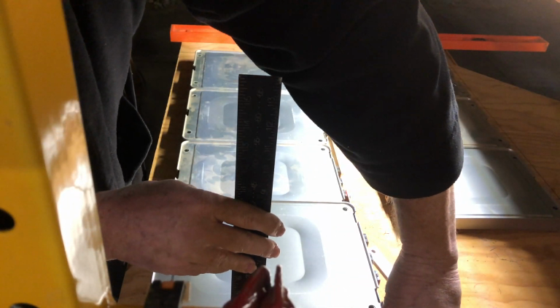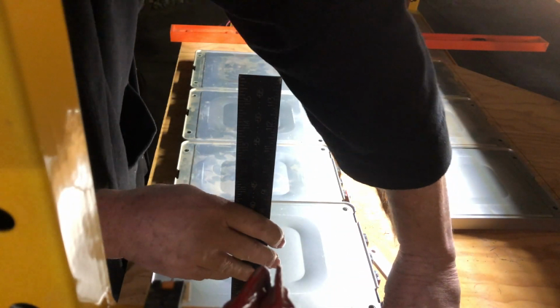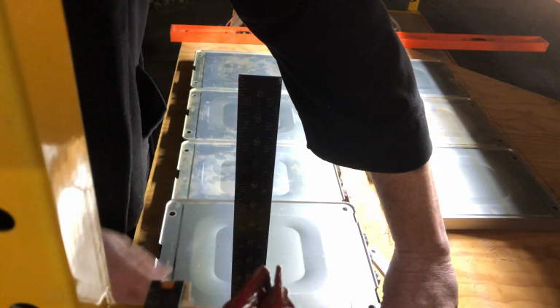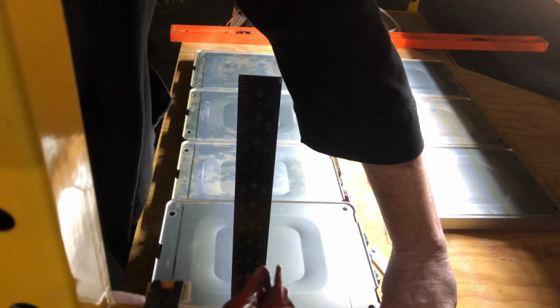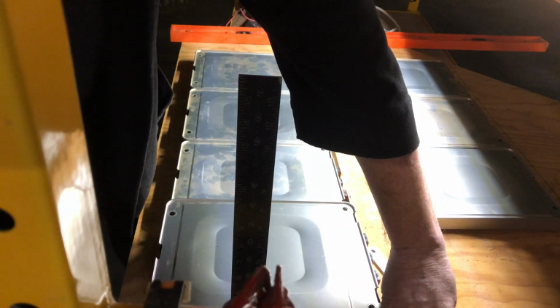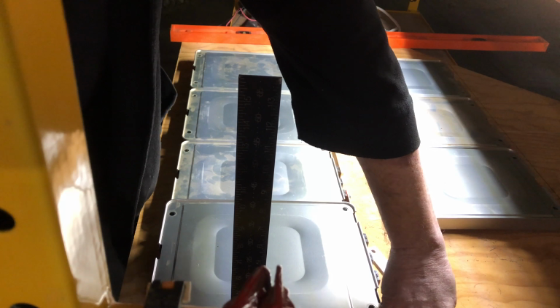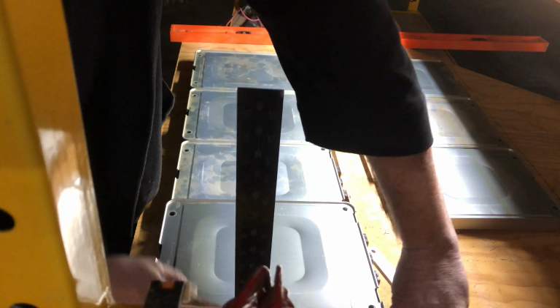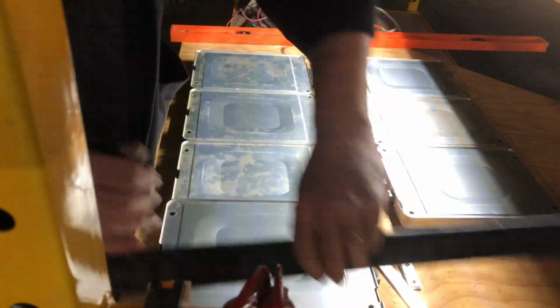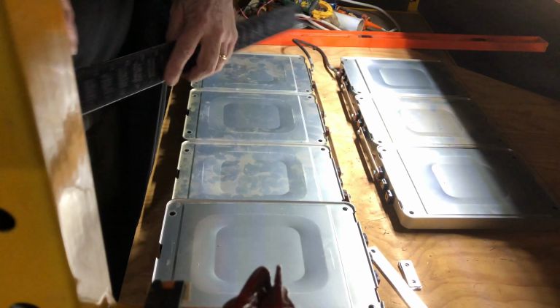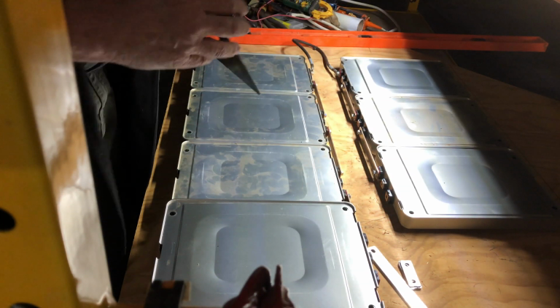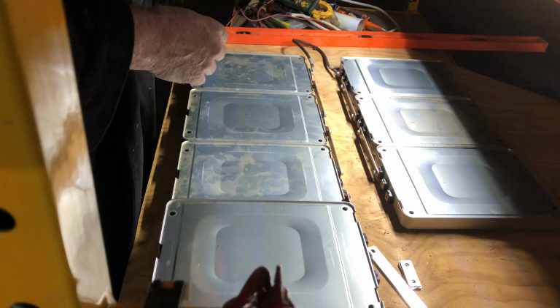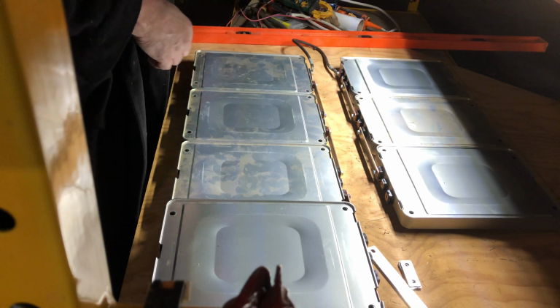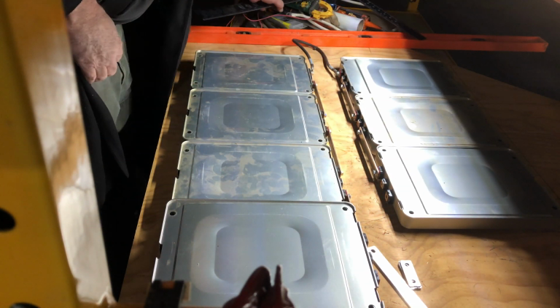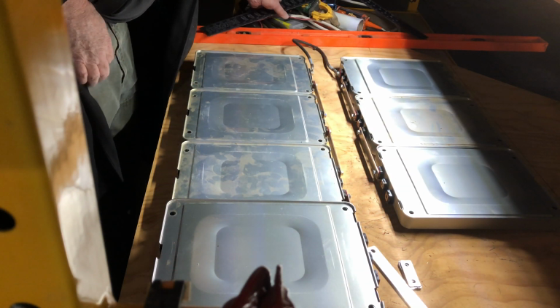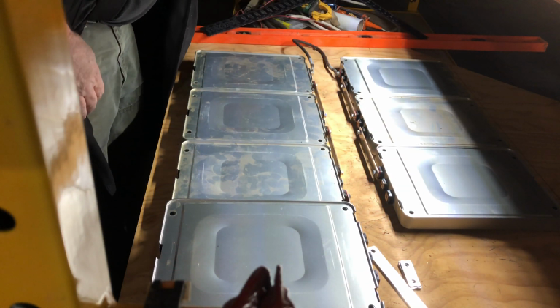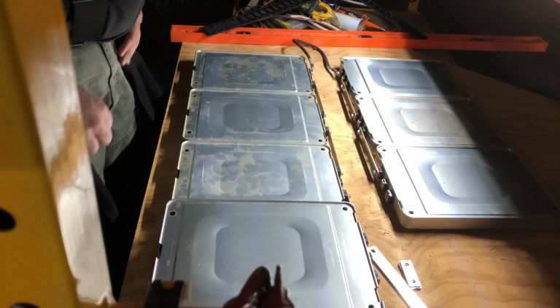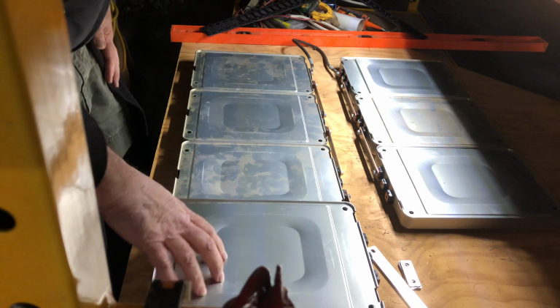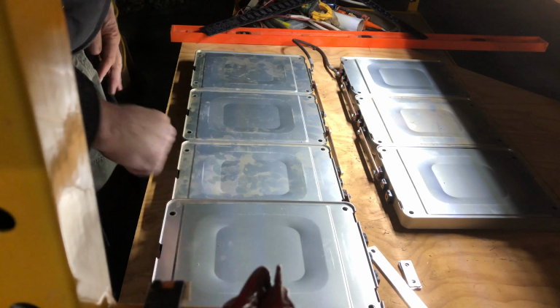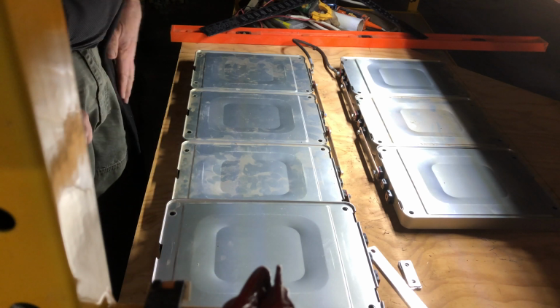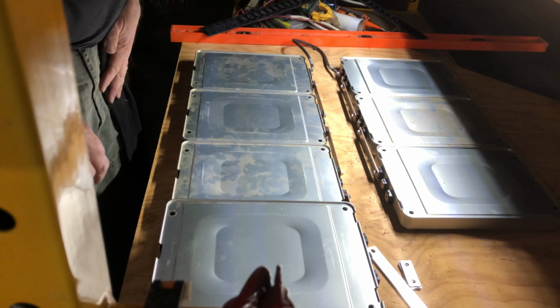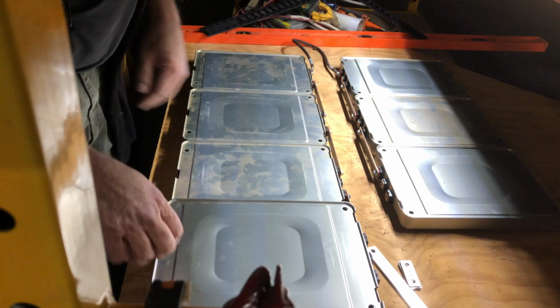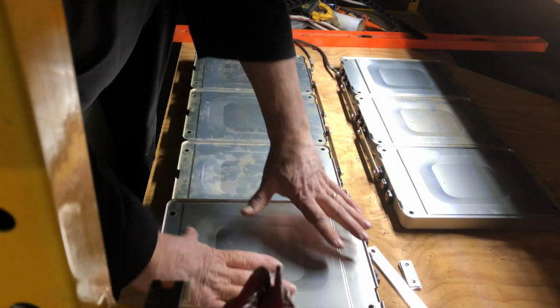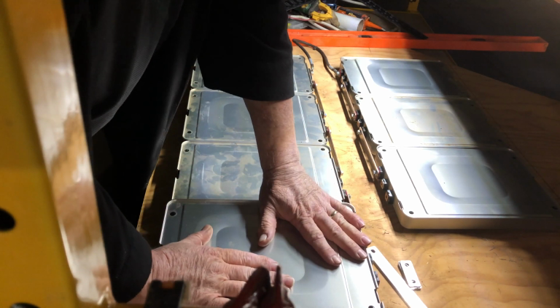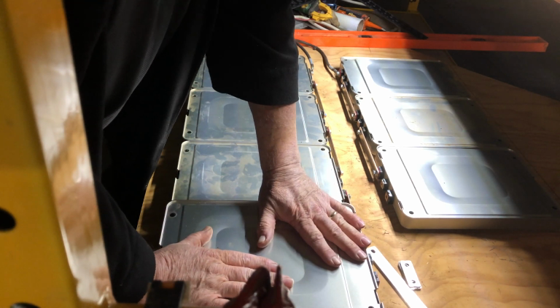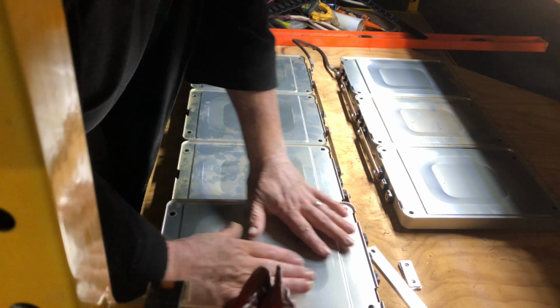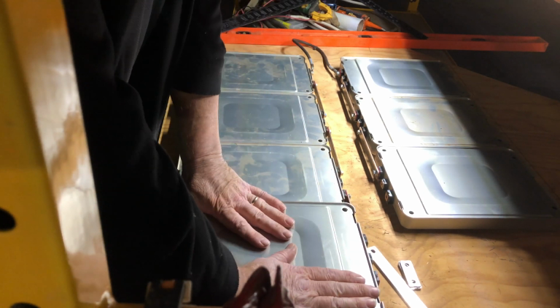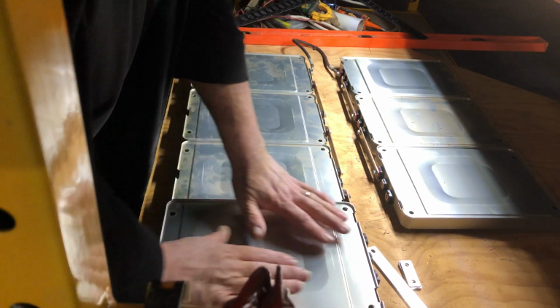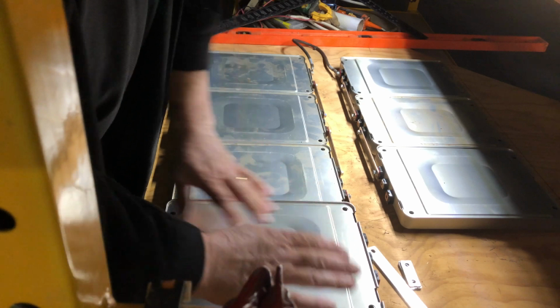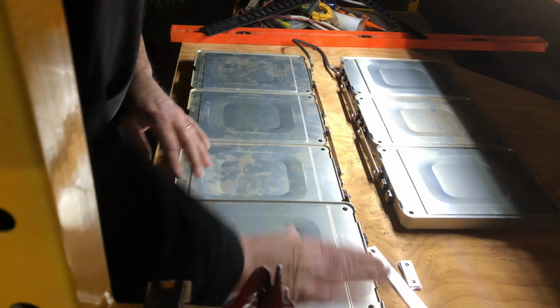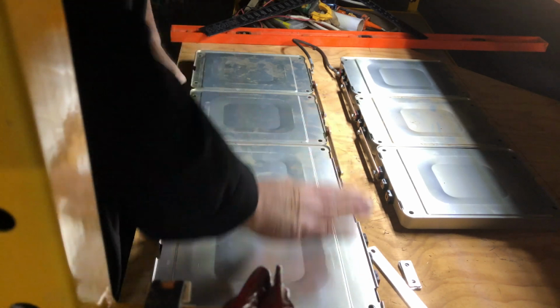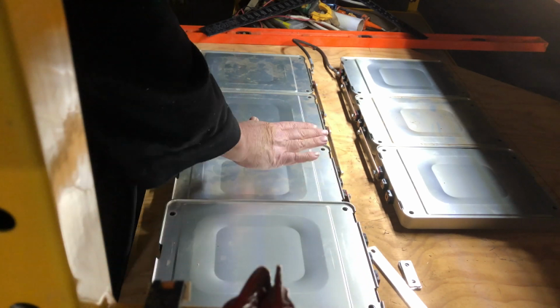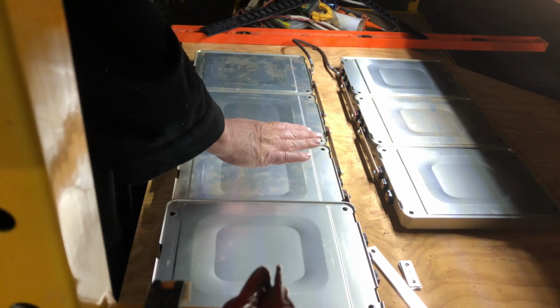That's 3 inches off the board, and the board is three-quarter-inch plywood, so less than 4 inches total. When you mount these, you can press them just a little bit, and then put a cover over the top.